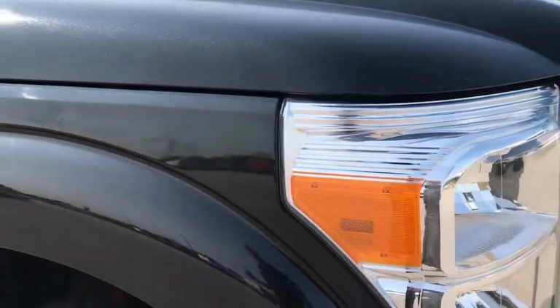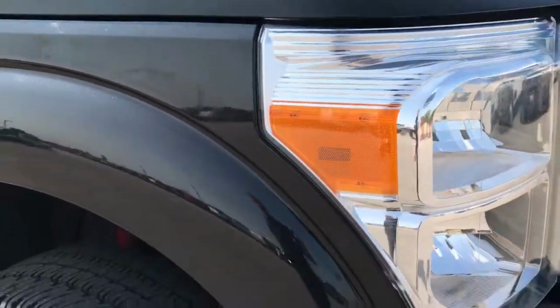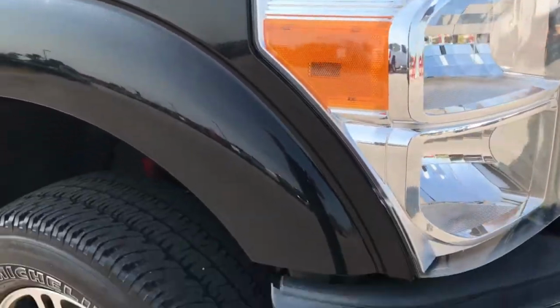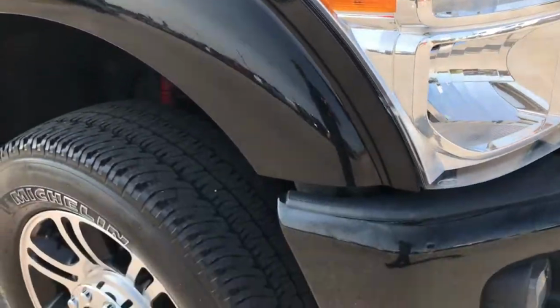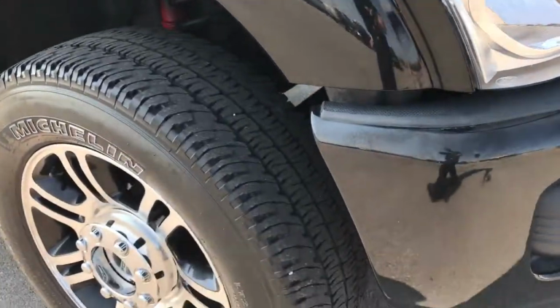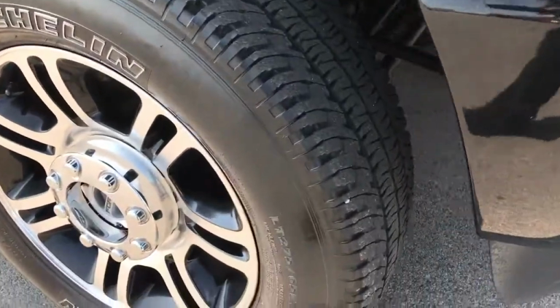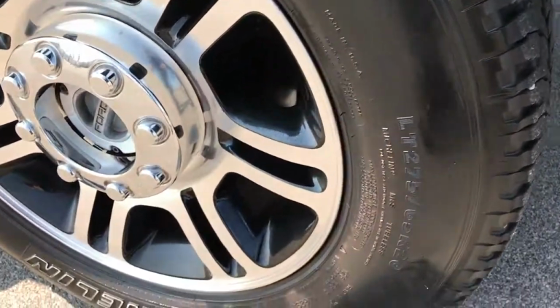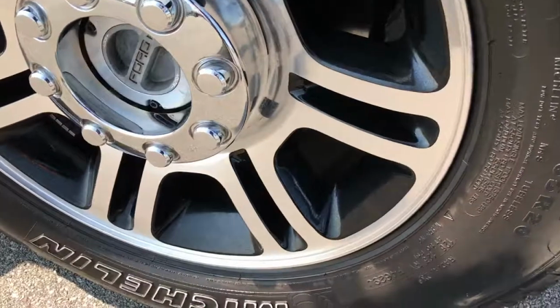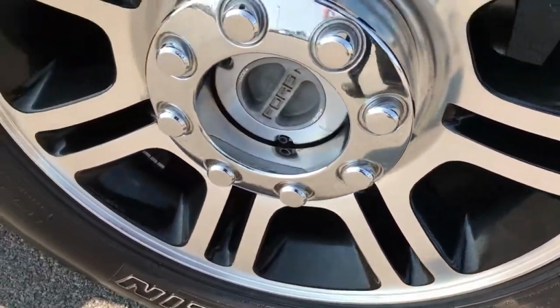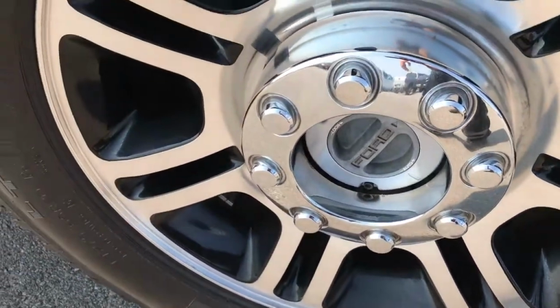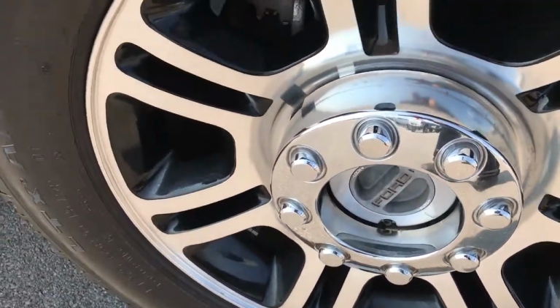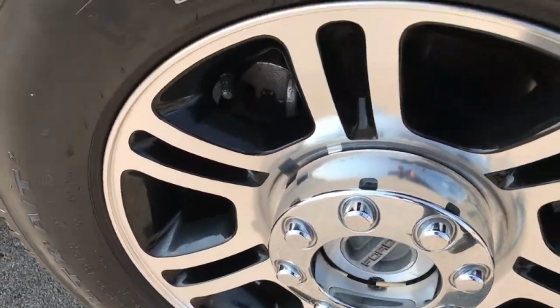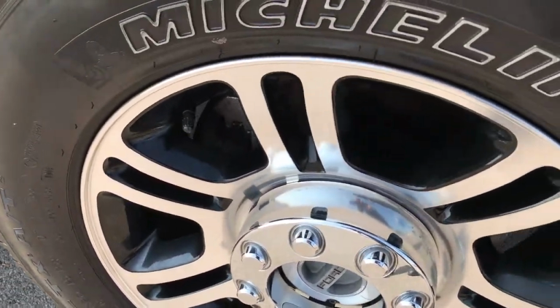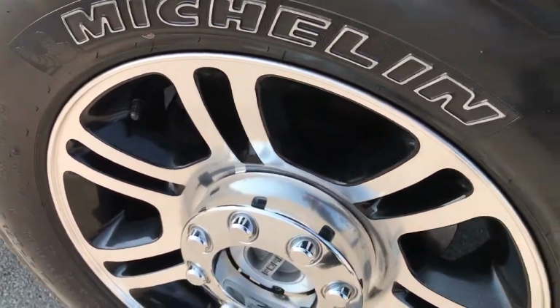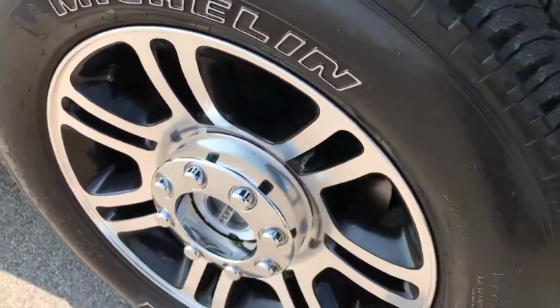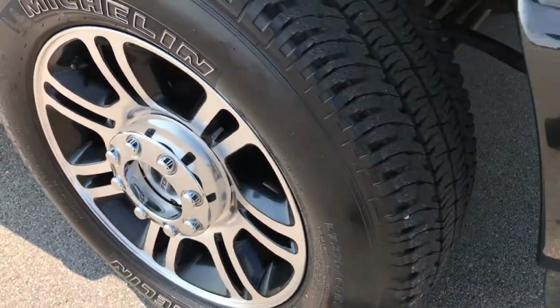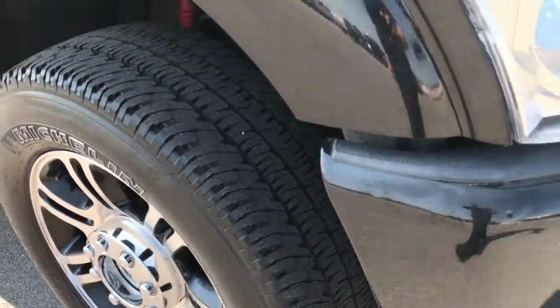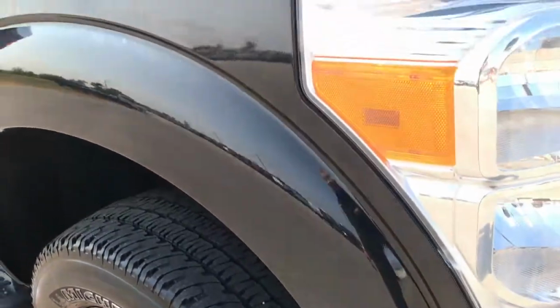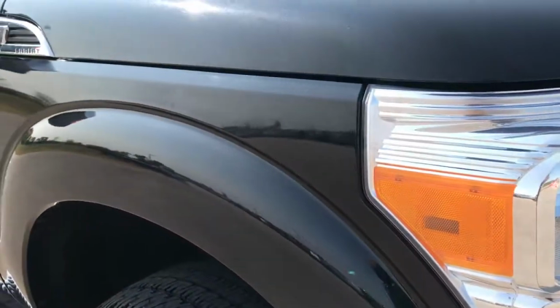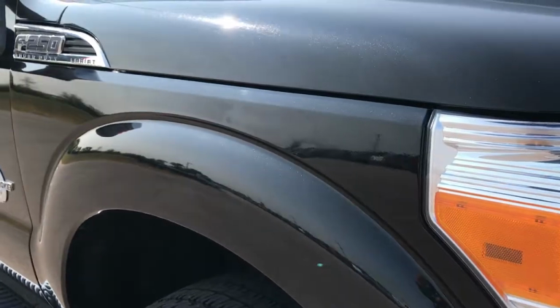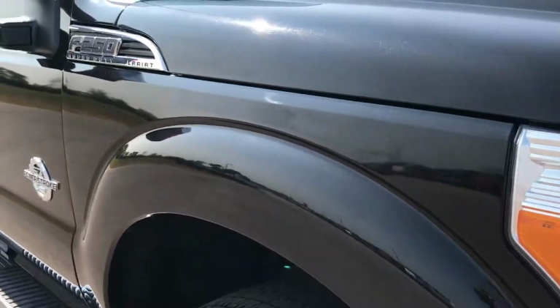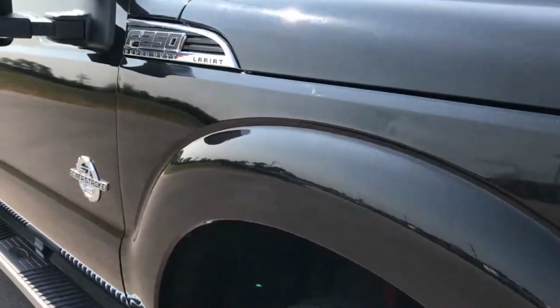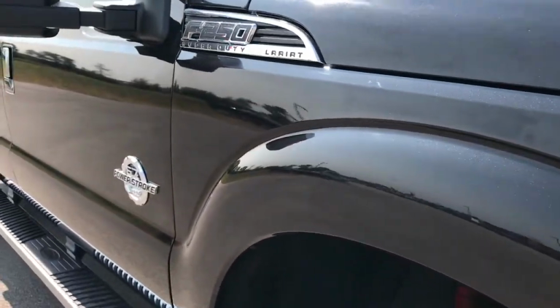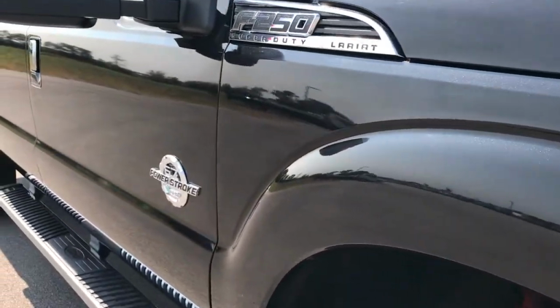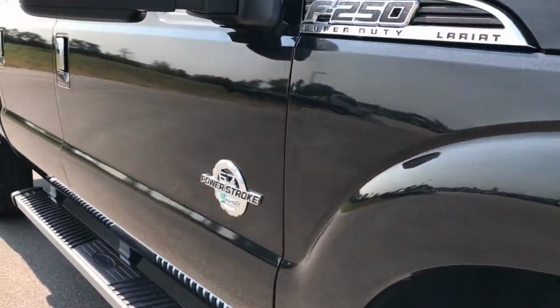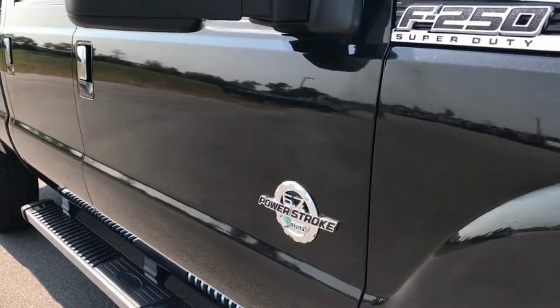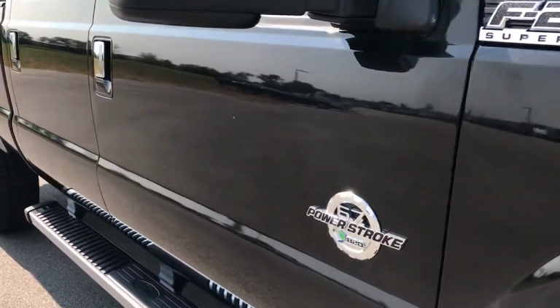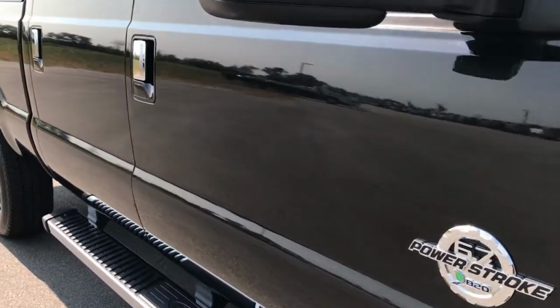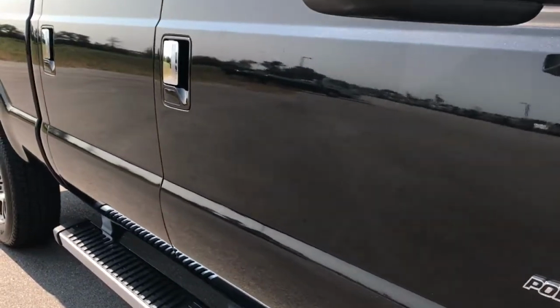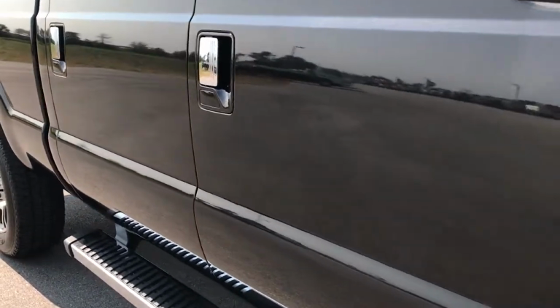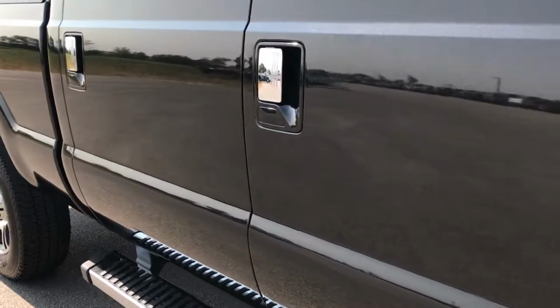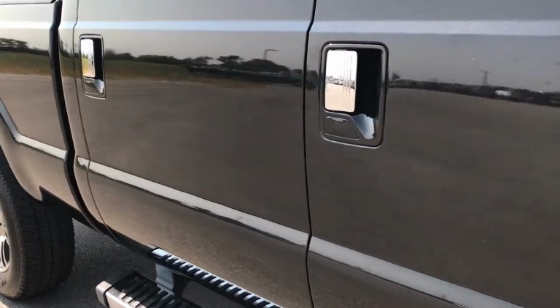As you go down this side of the vehicle, we'll take a quick look at this rim — no scuffs or scrapes on that. As you go down this side of the vehicle you can see just how clean the body is, how reflective and glass-like that paint is.